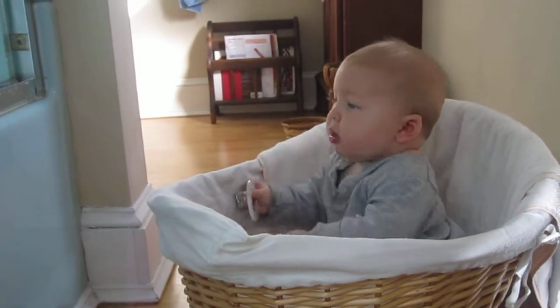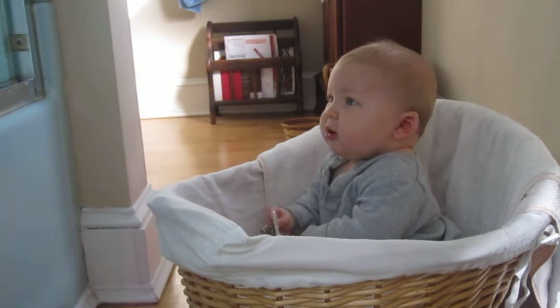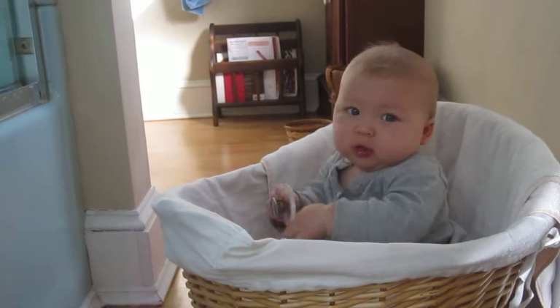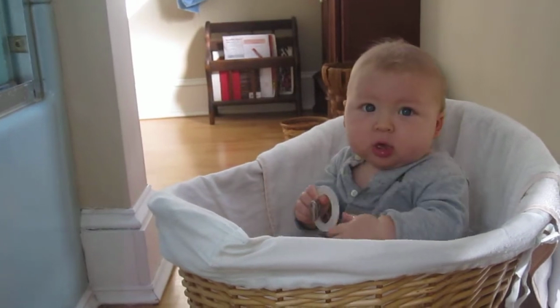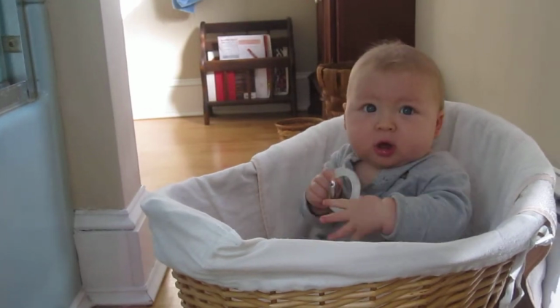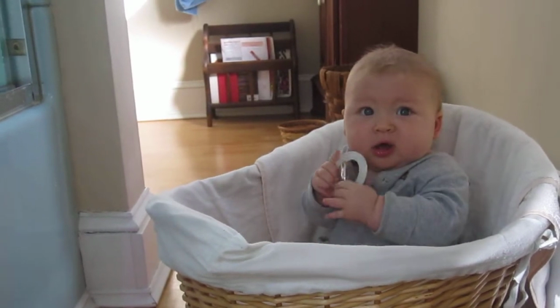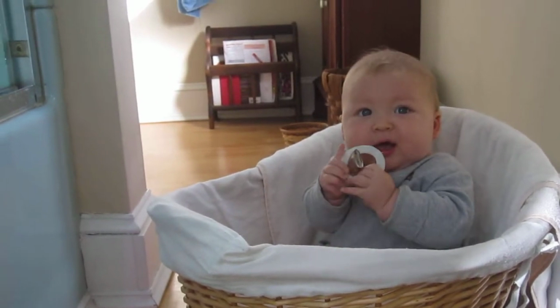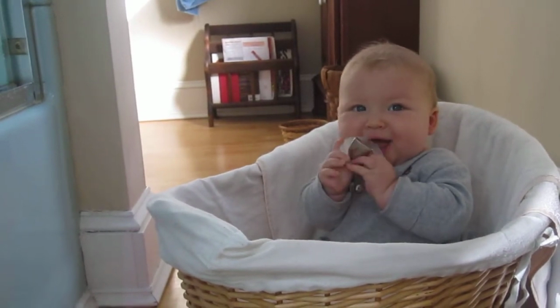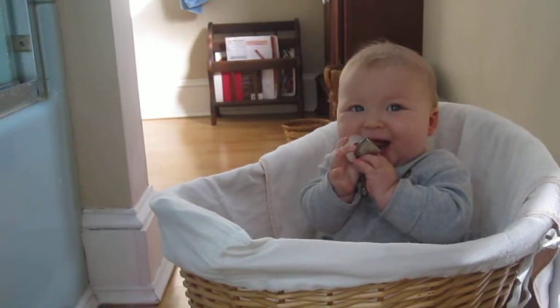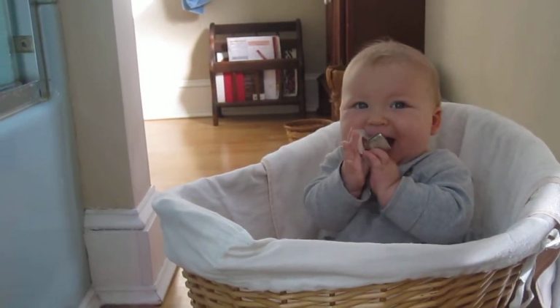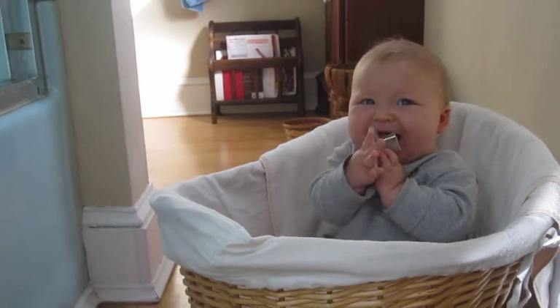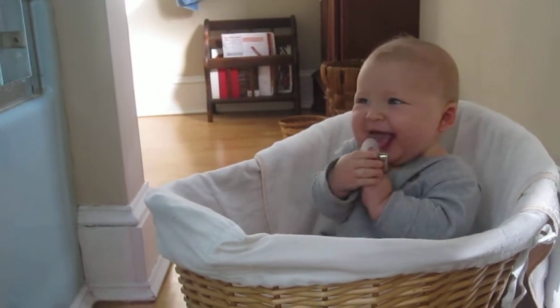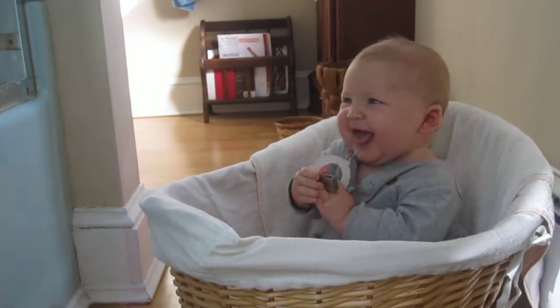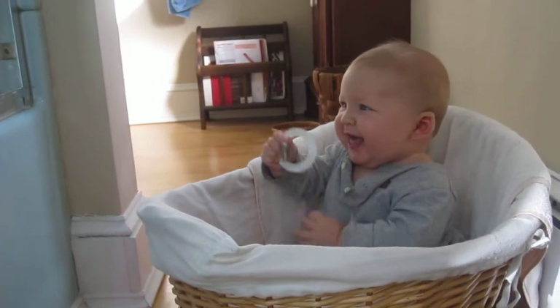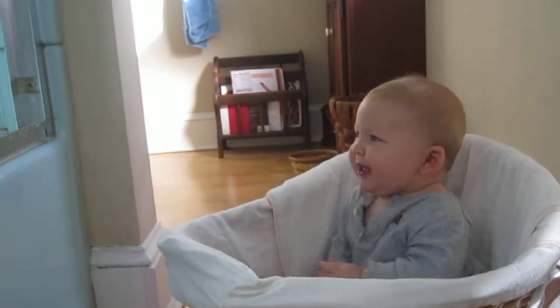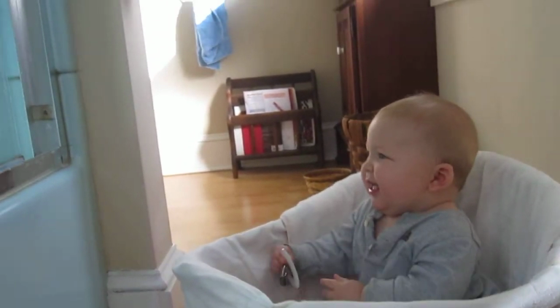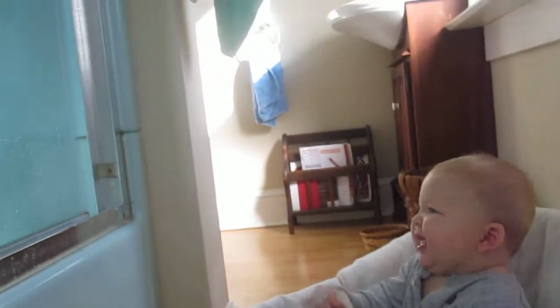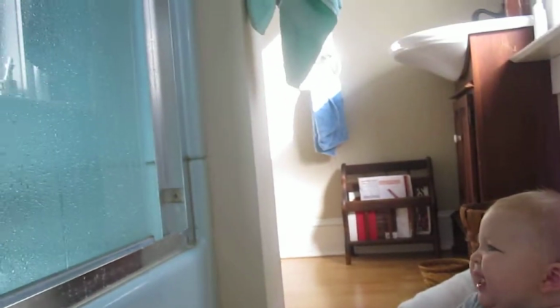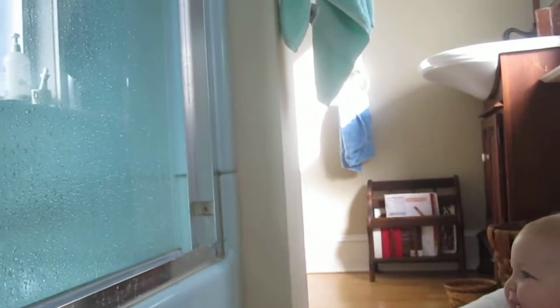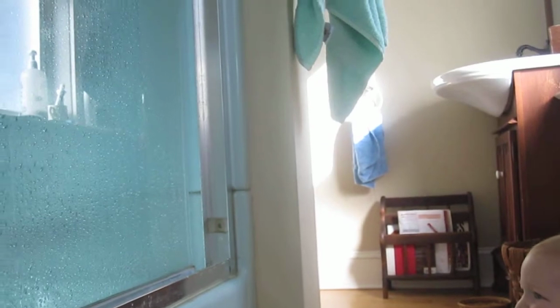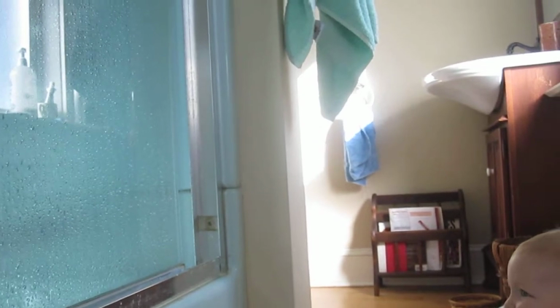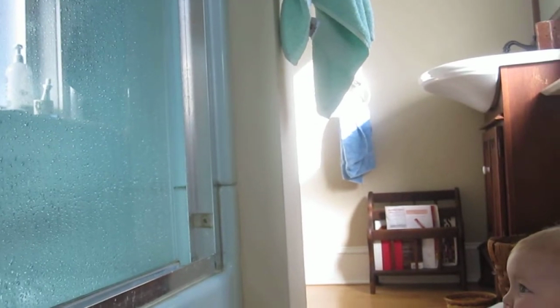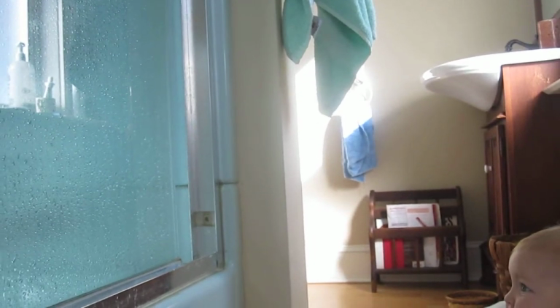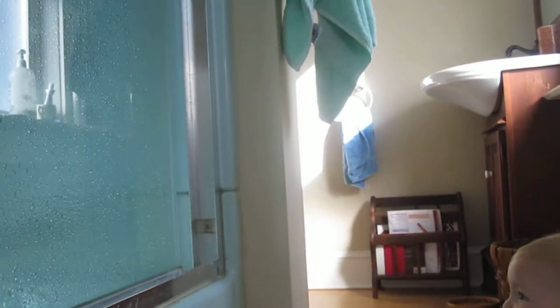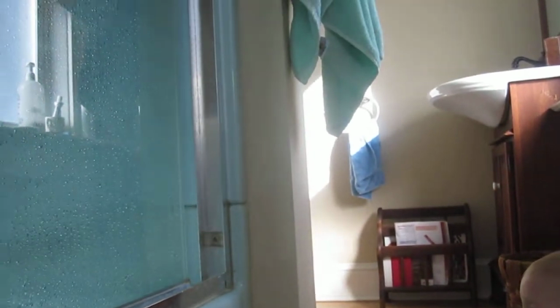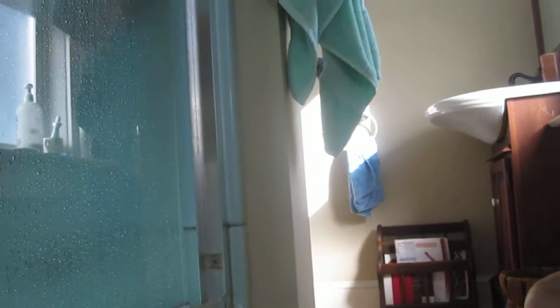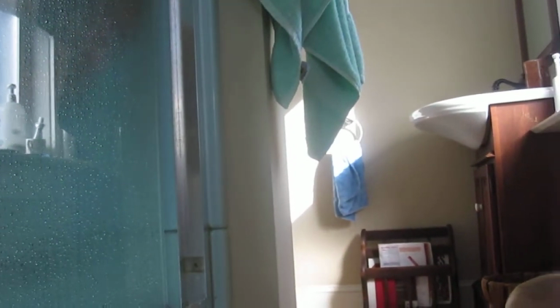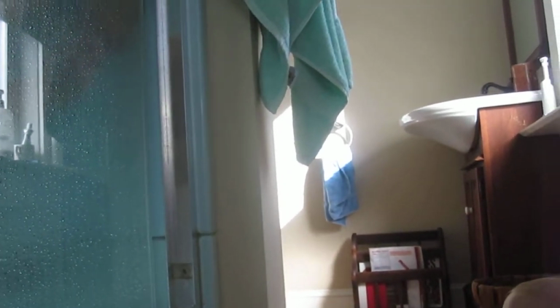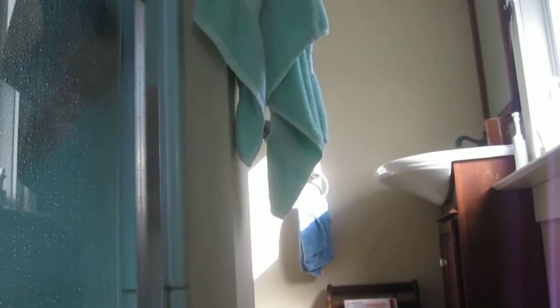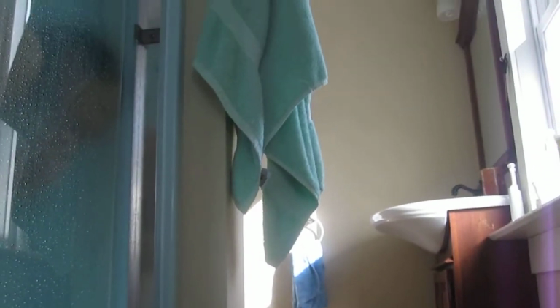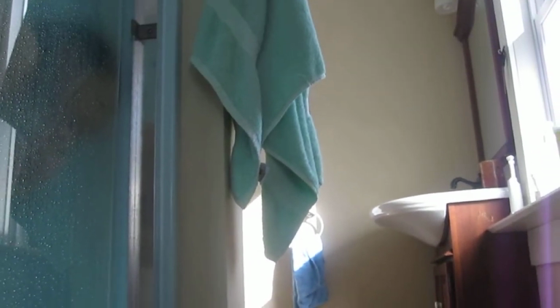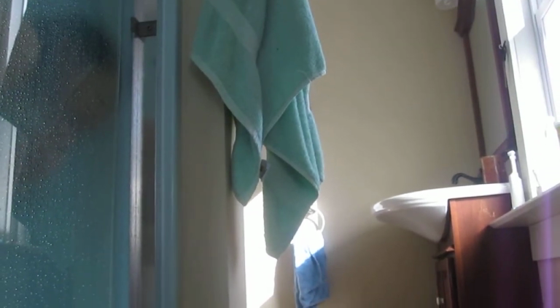And every so often you can check and say, hi Shaw — hi Sissy.